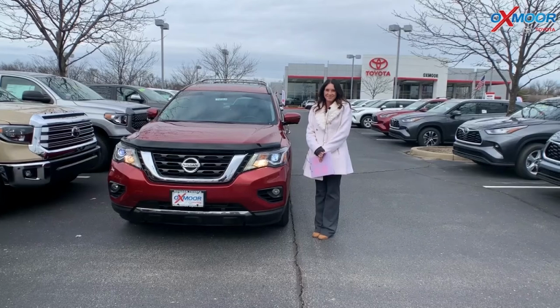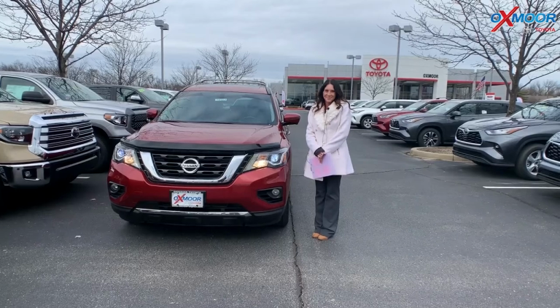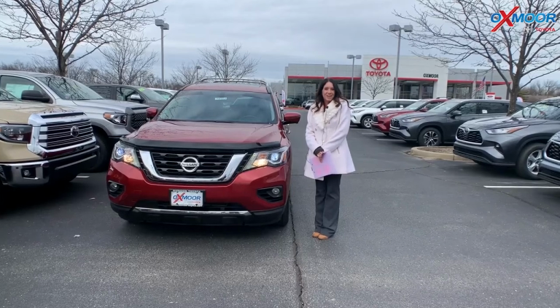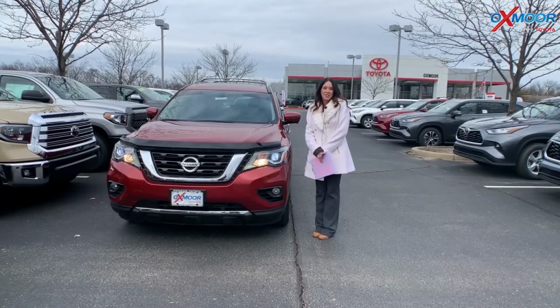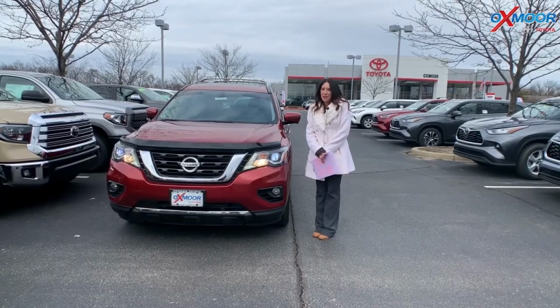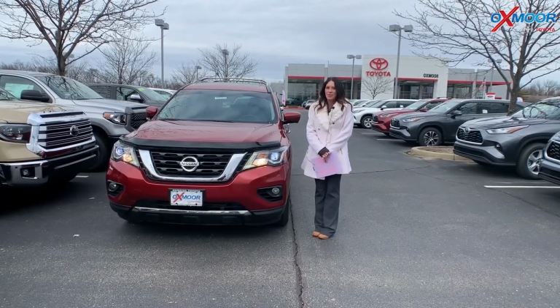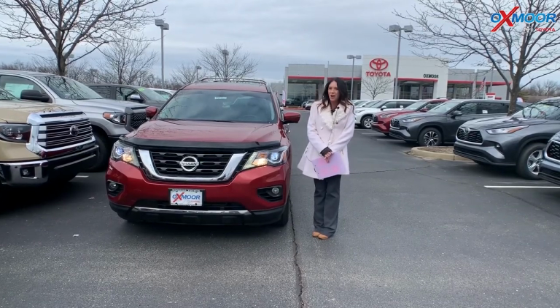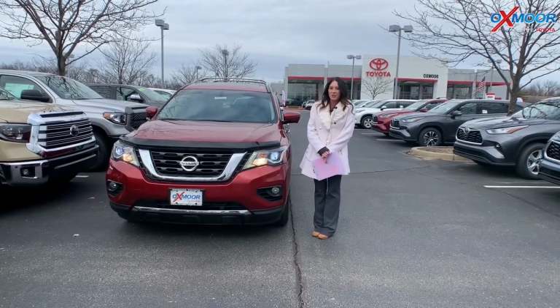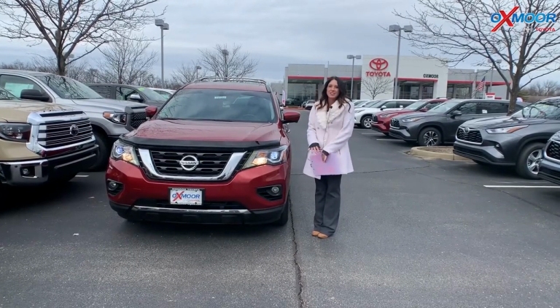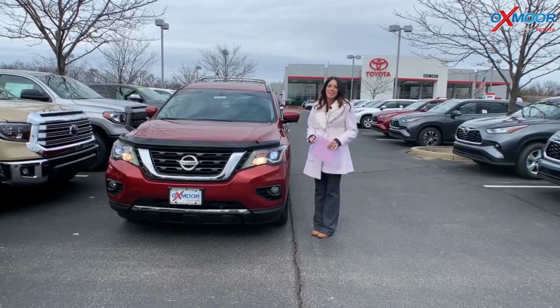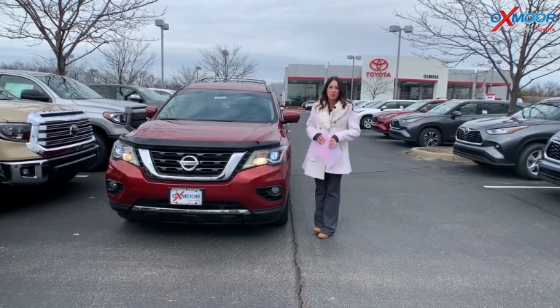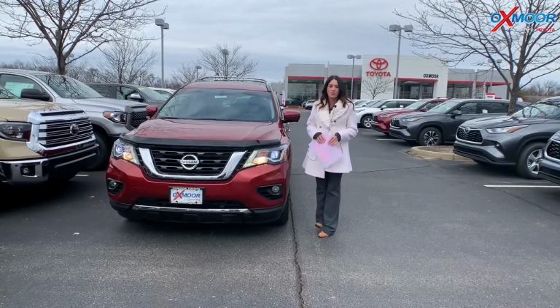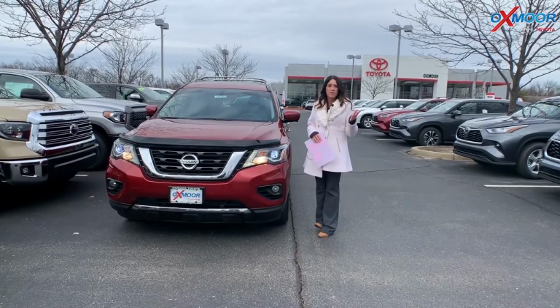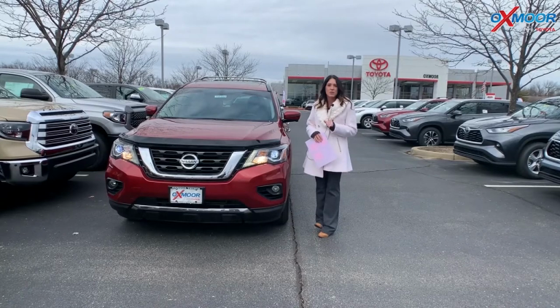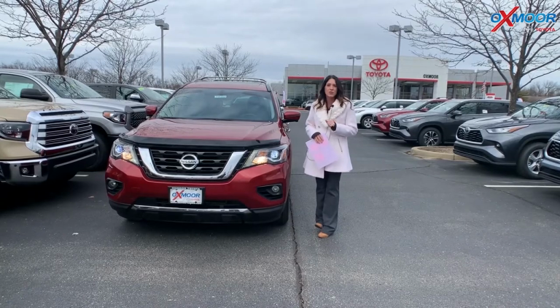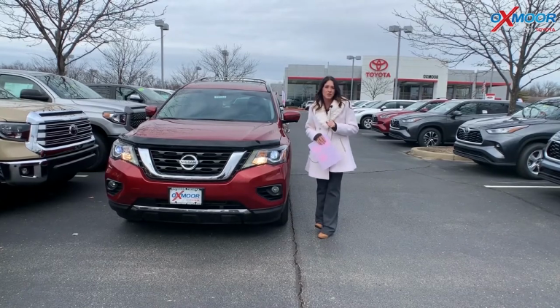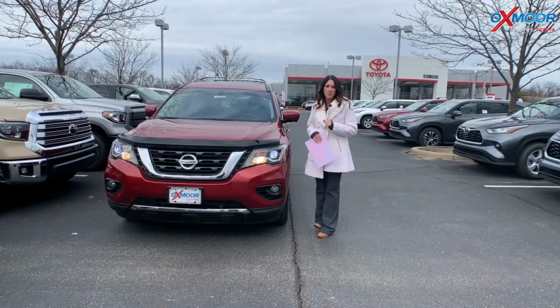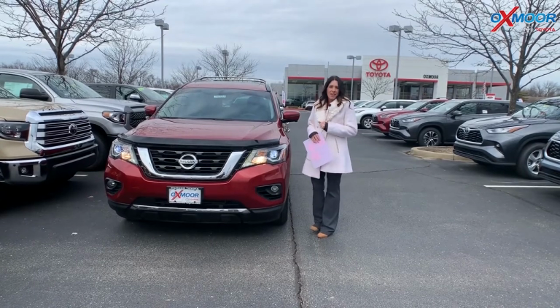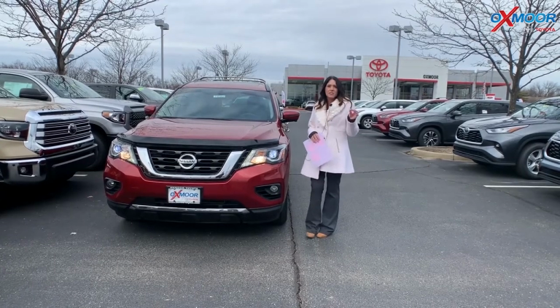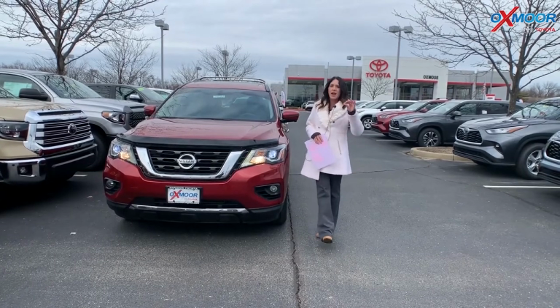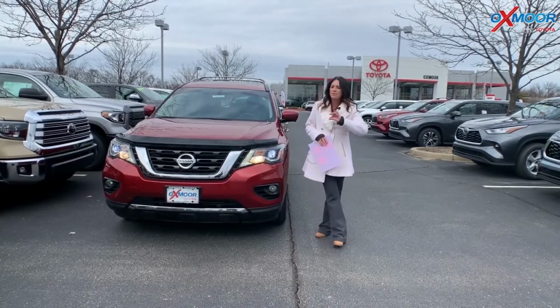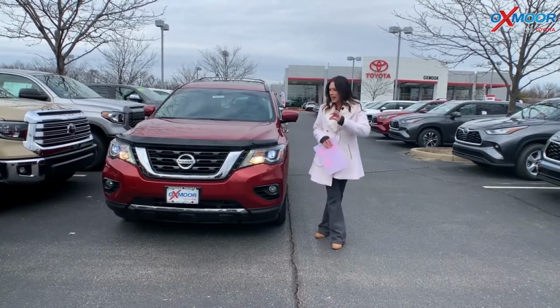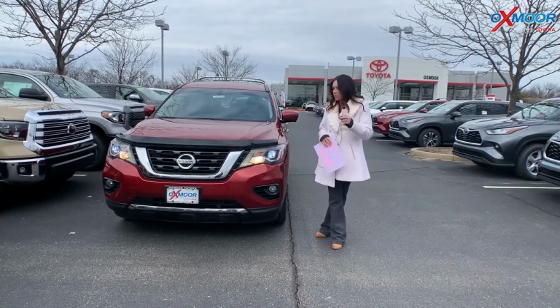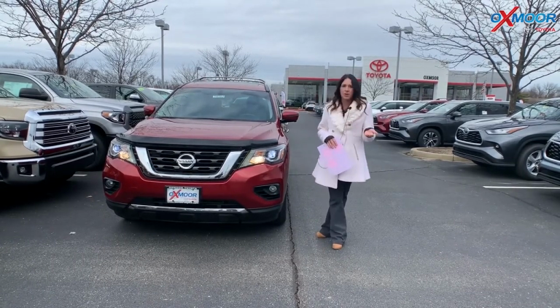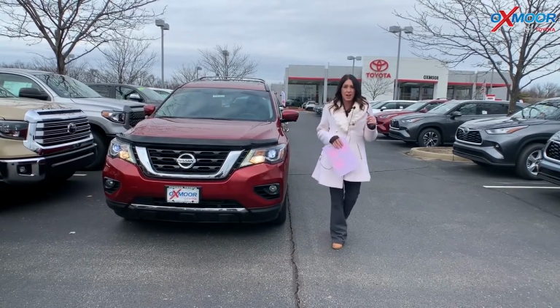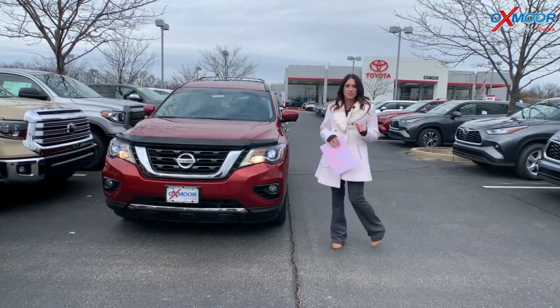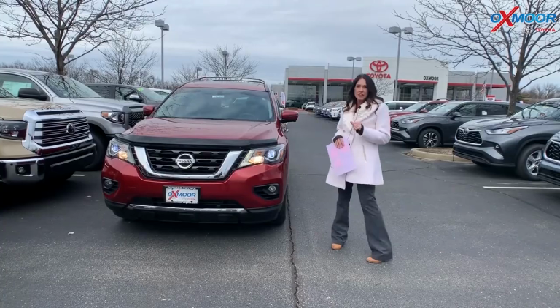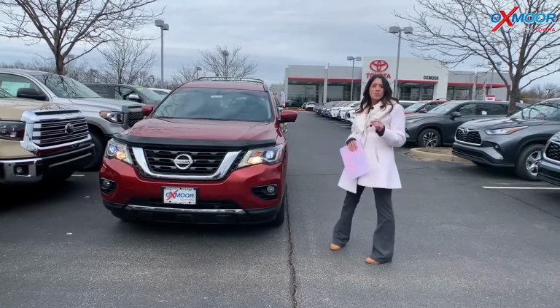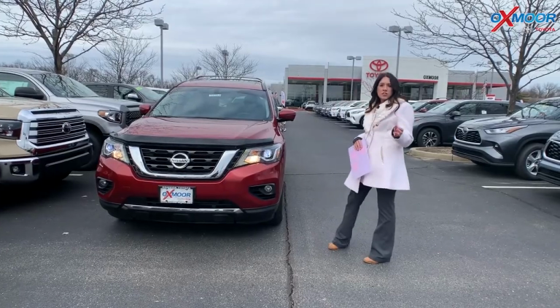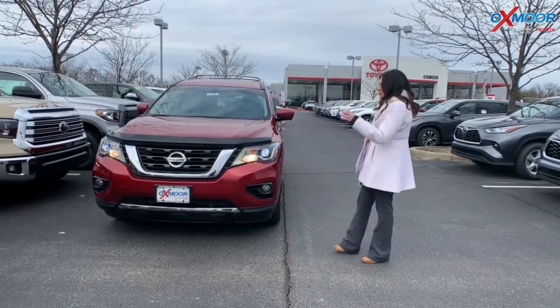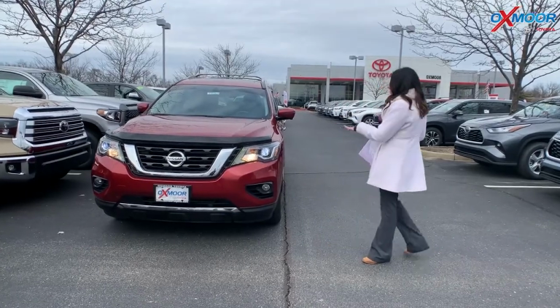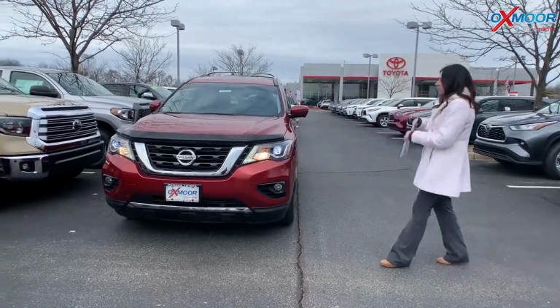Good afternoon, it's Gabrielle with Oxmore Auto Group here today at Oxmore Toyota for our Facebook Used Vehicles of the Week. This week I have picked out three pre-owned SUVs, so let's go over some information on this first one.